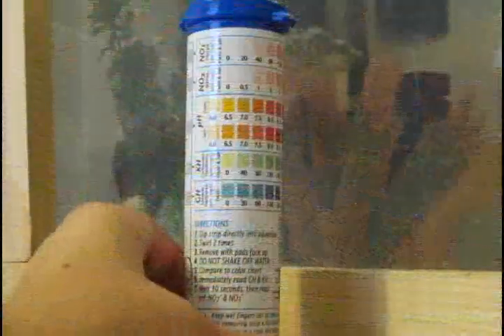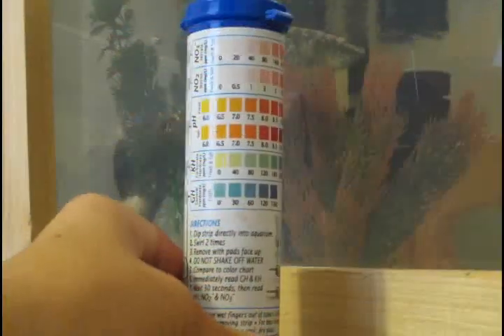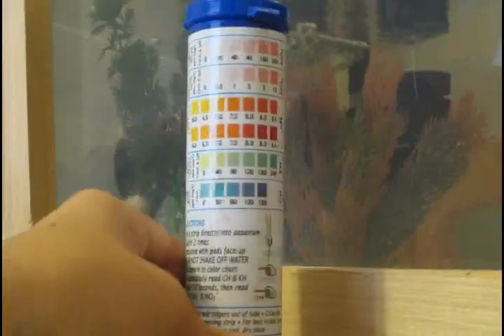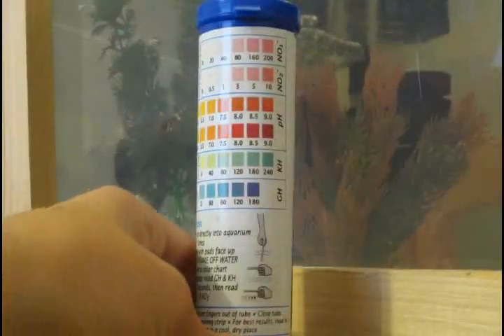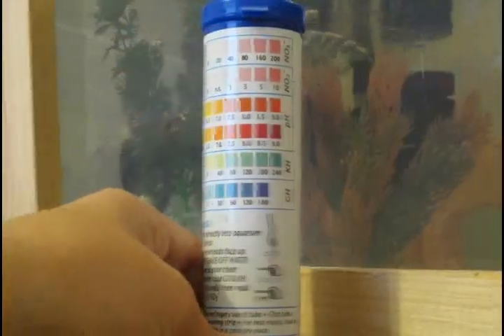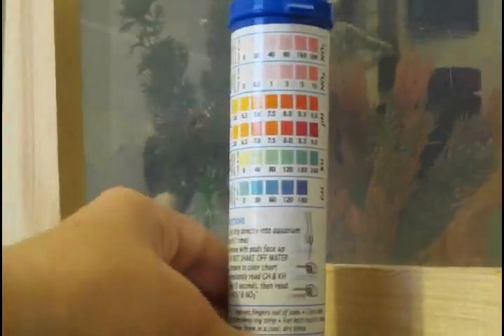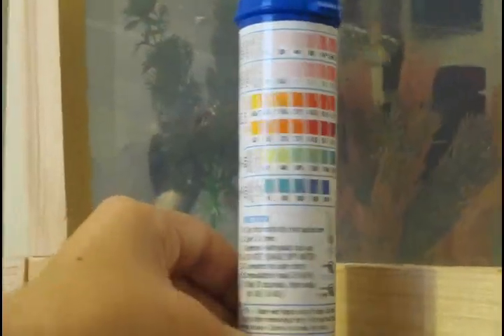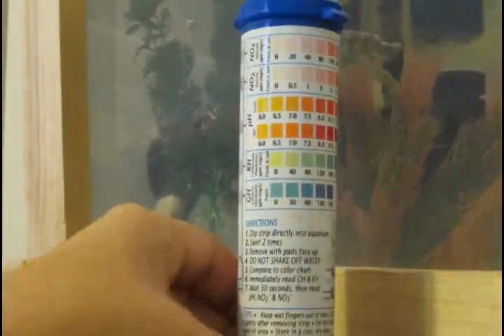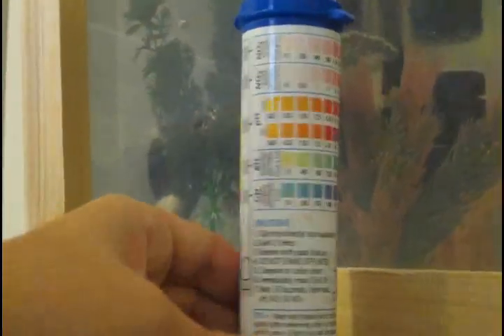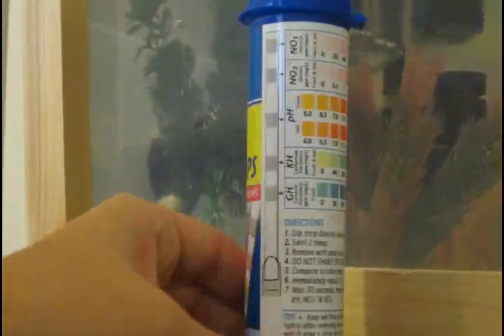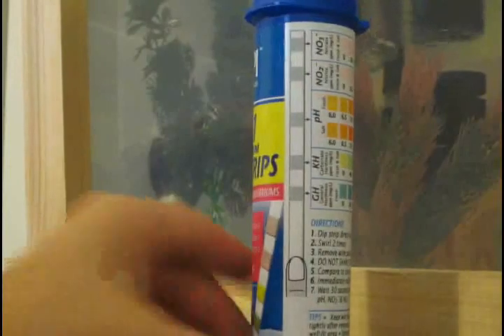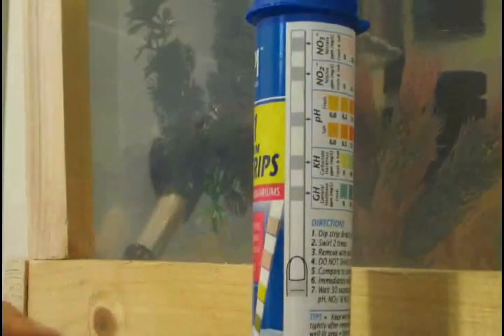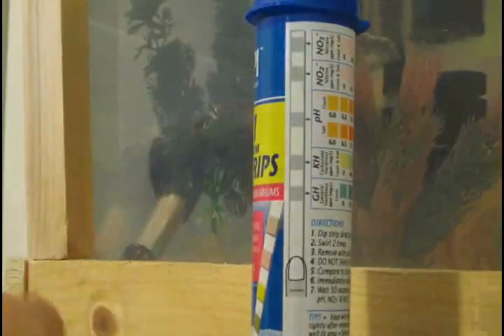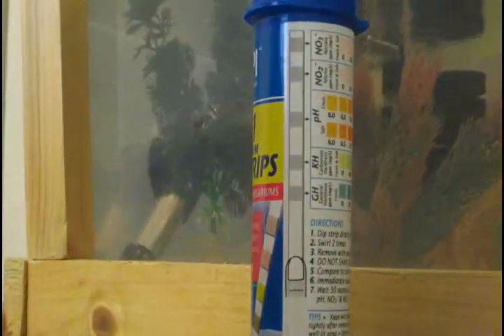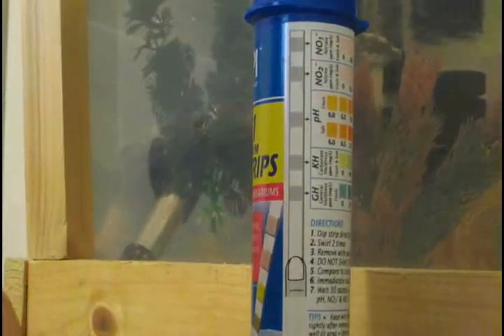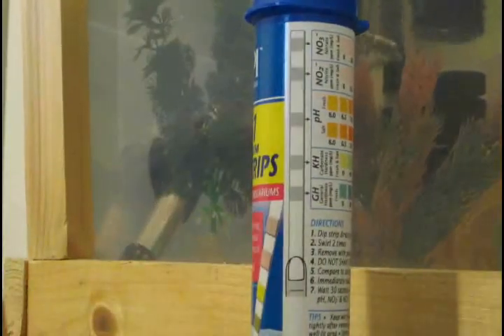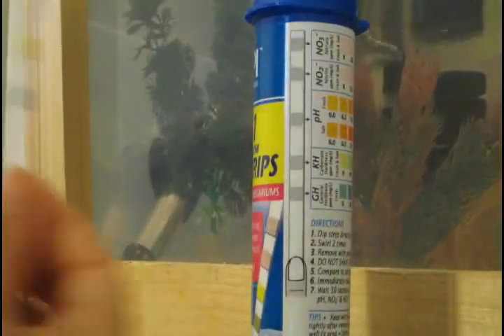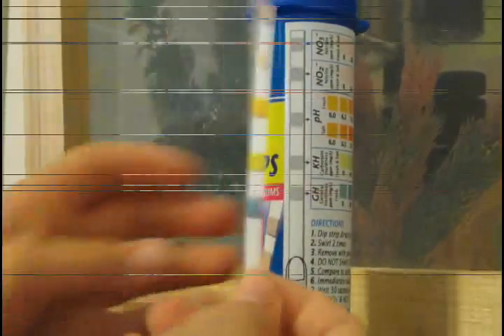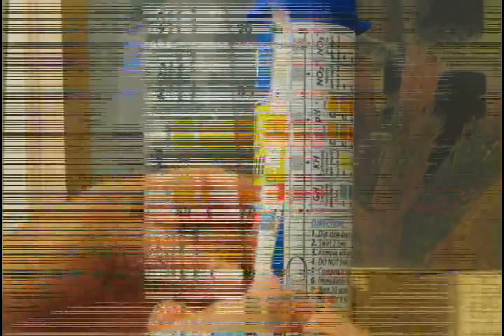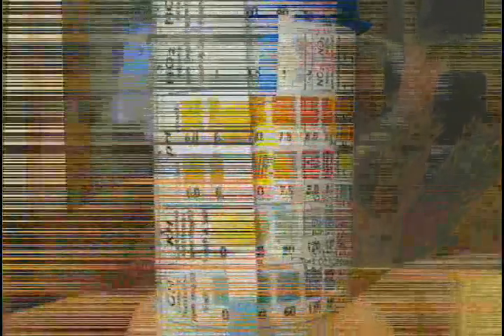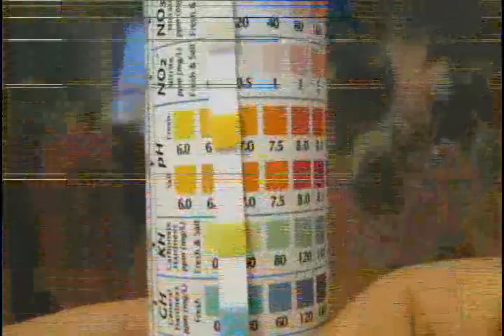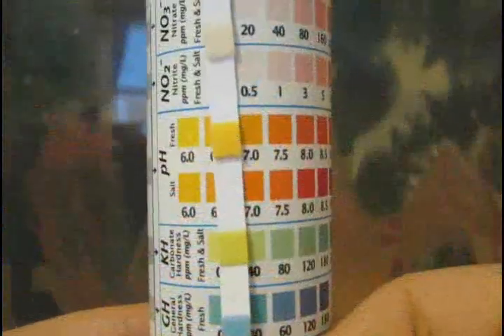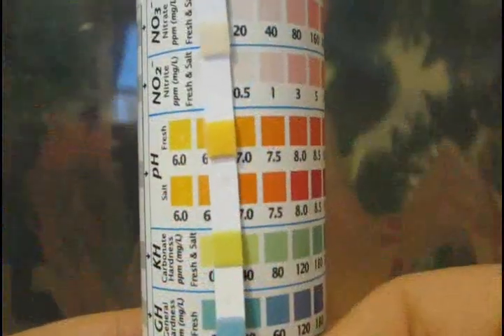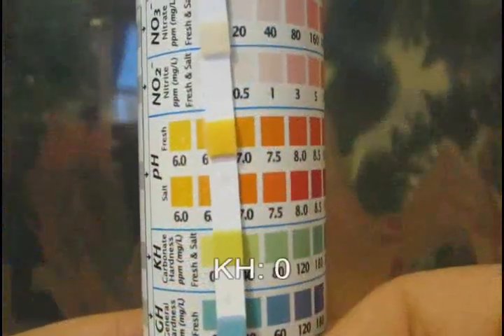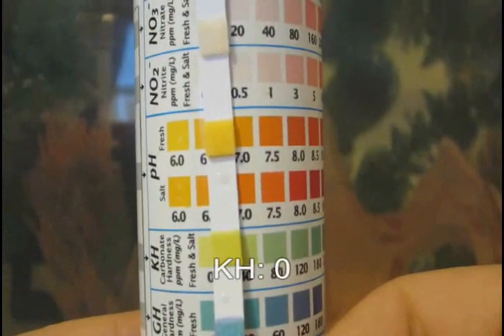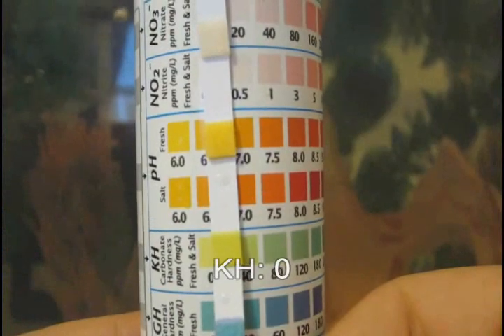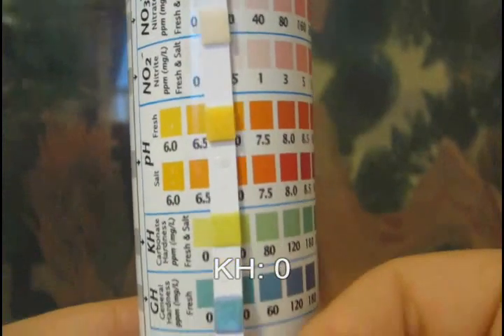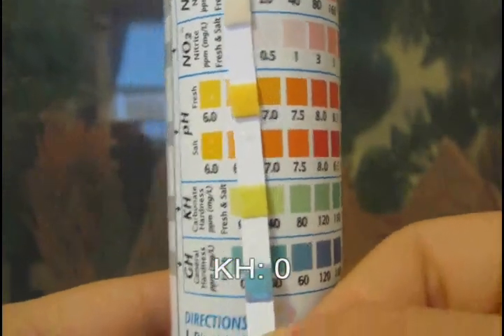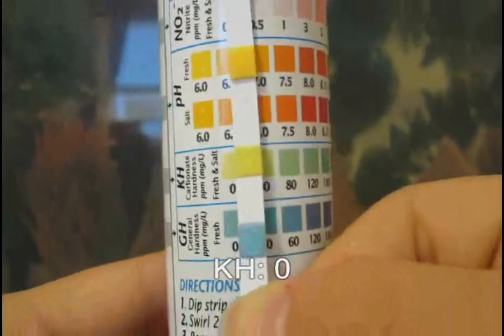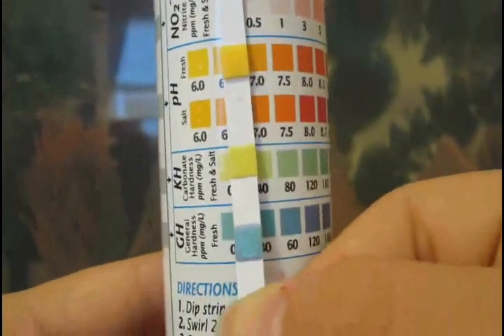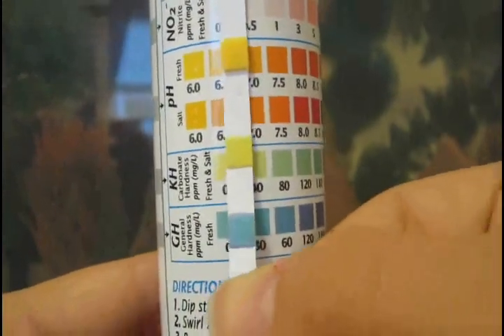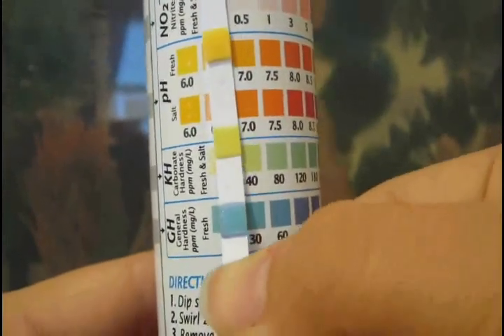4. Do not shake off water. 5. Compare to color chart. 6. Immediately read GH and KH.